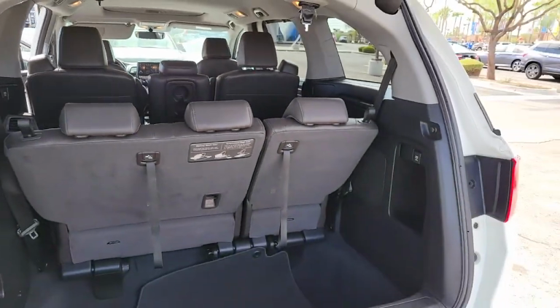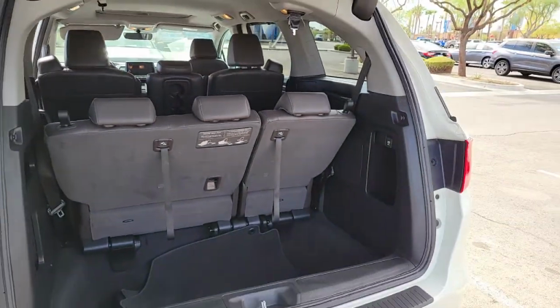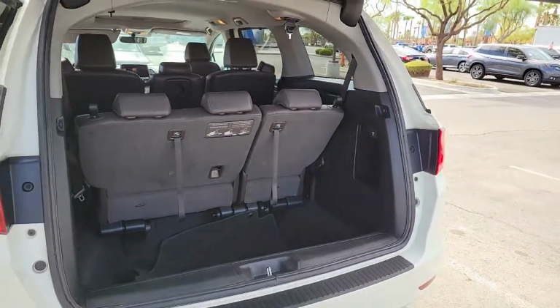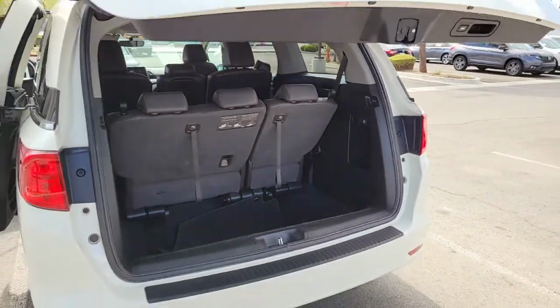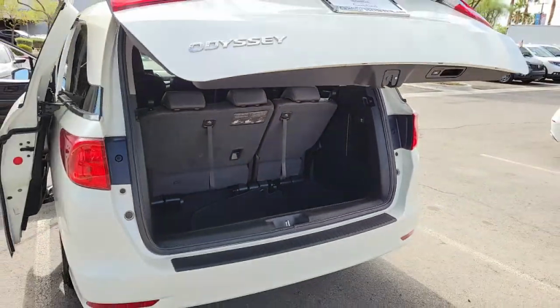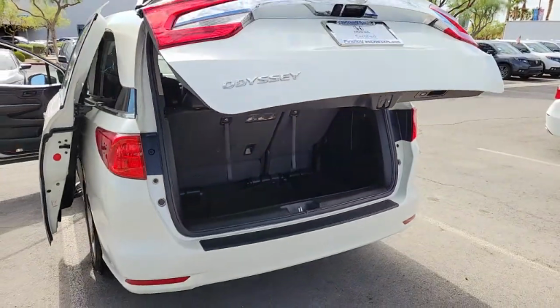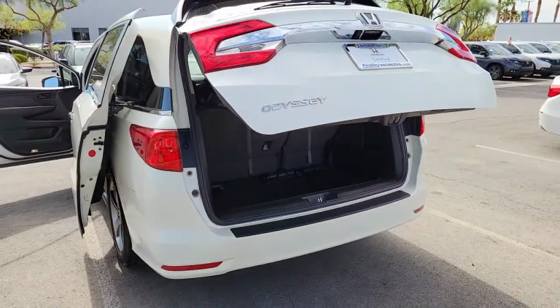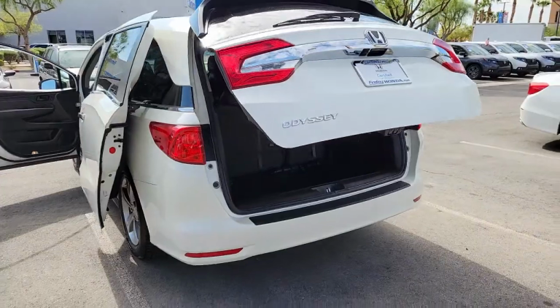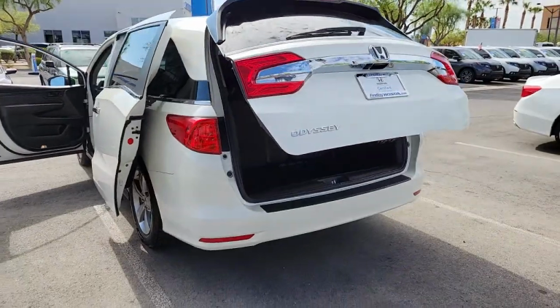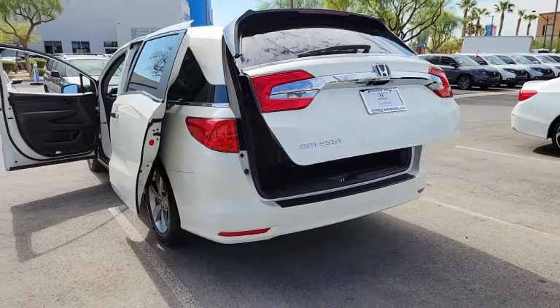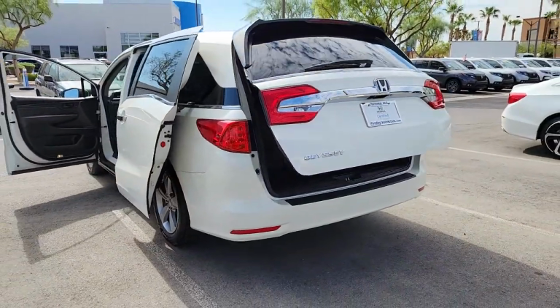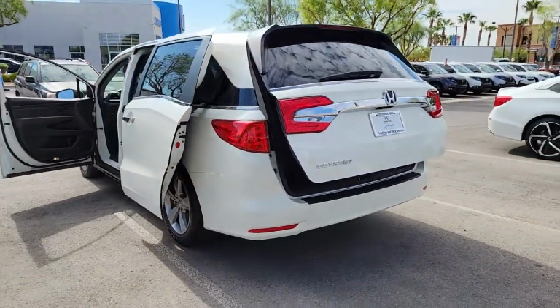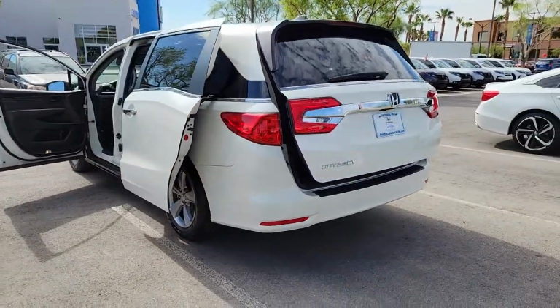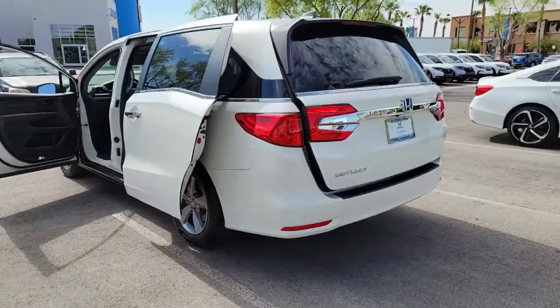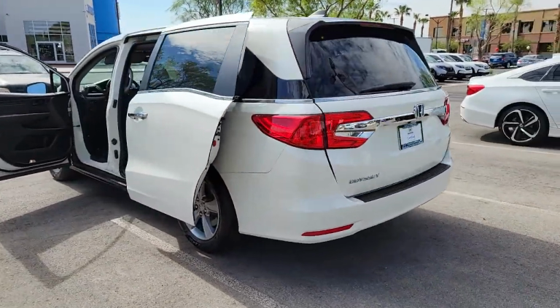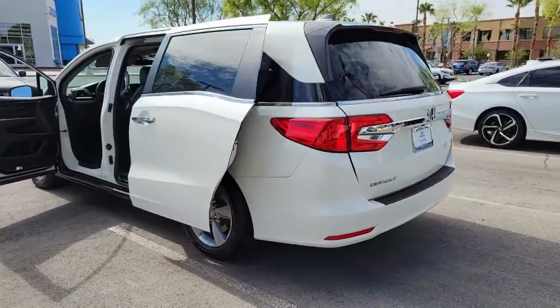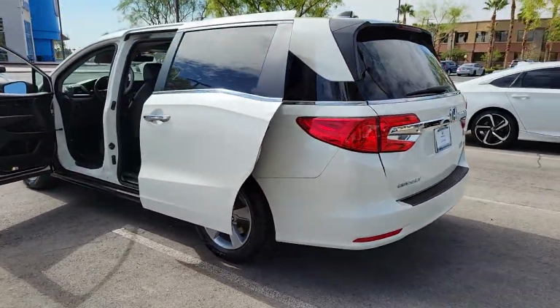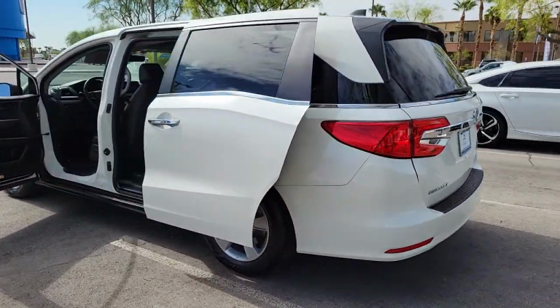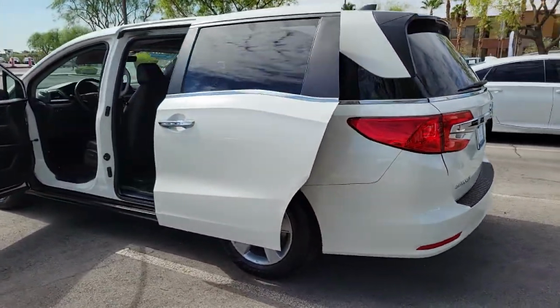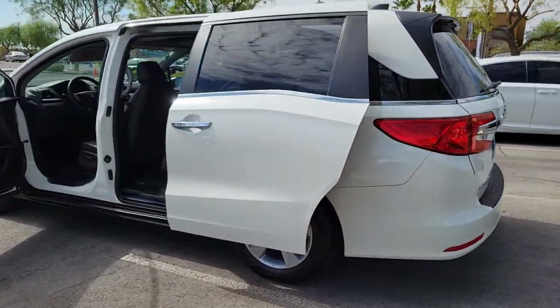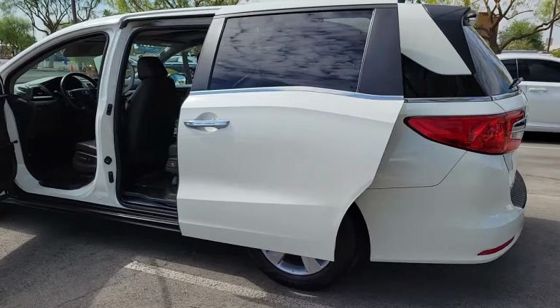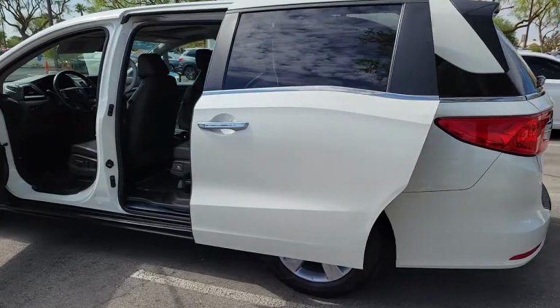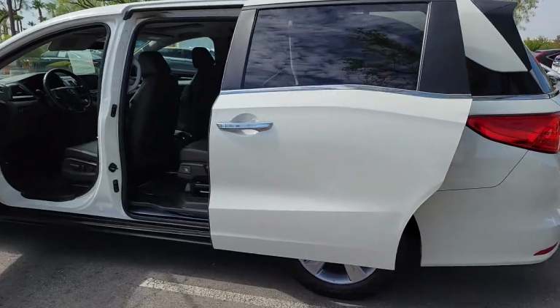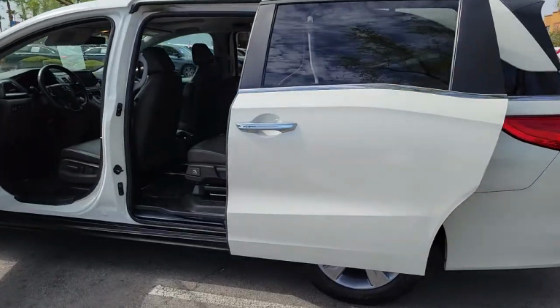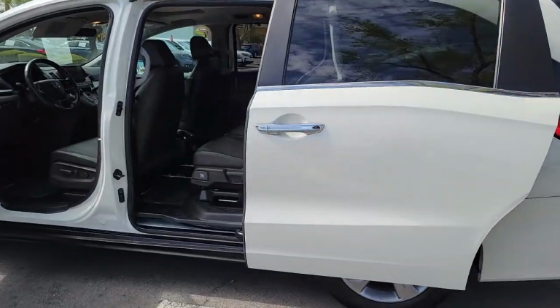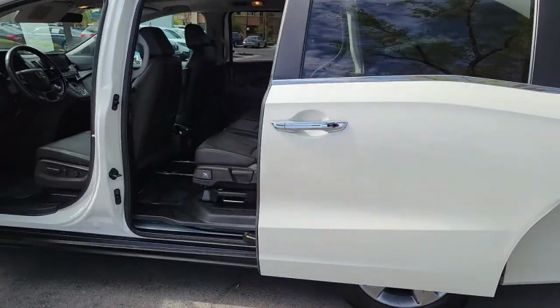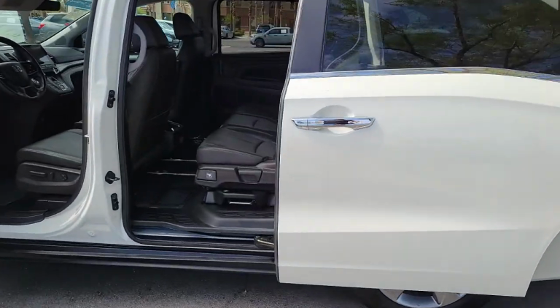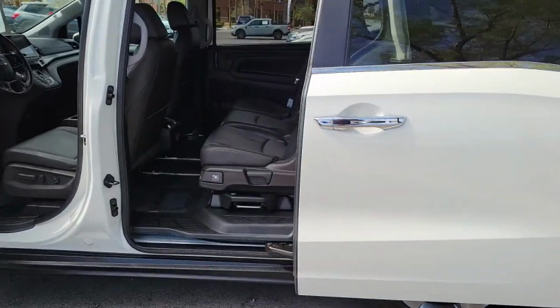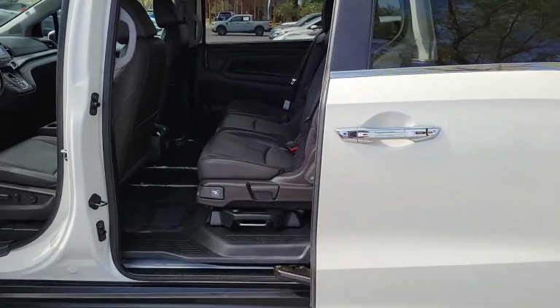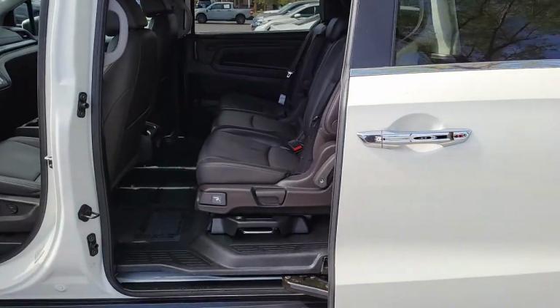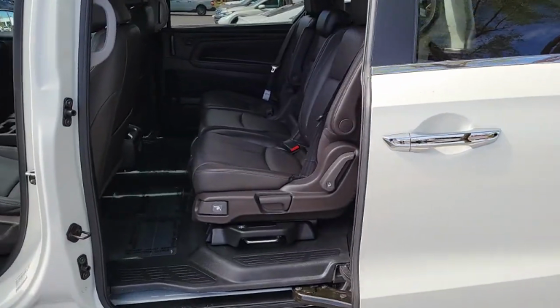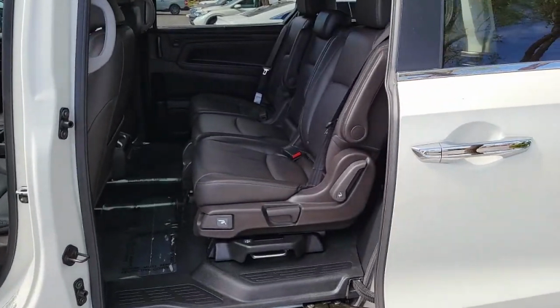Sun and moonroof, keyless entry, fog lamps, power passenger seat, adaptive cruise control, power liftgate, dual zone AC, aluminum wheels, heated front seat, third row seat.